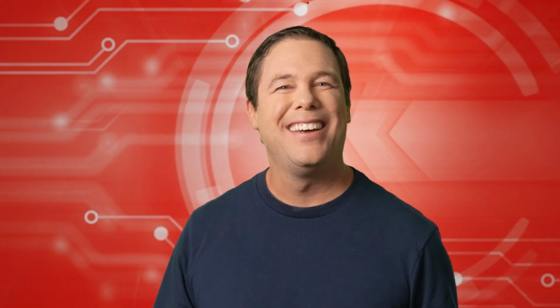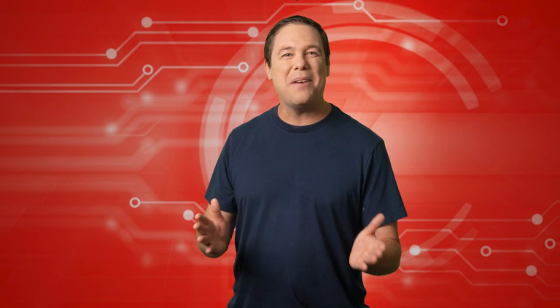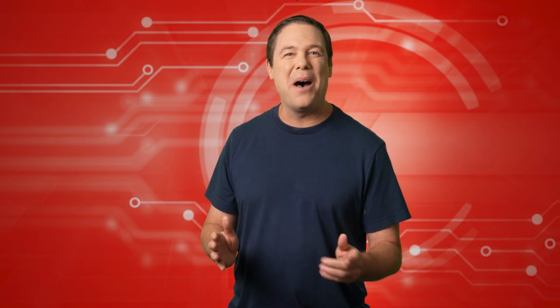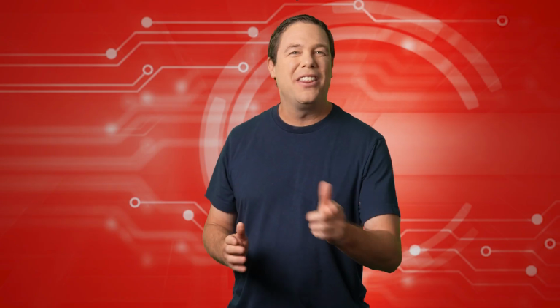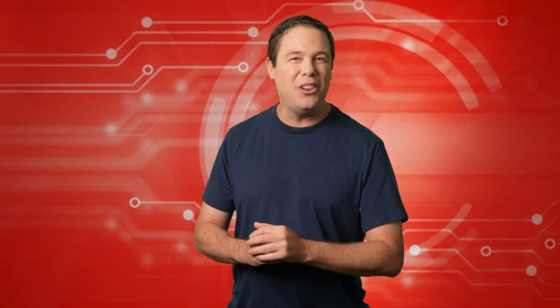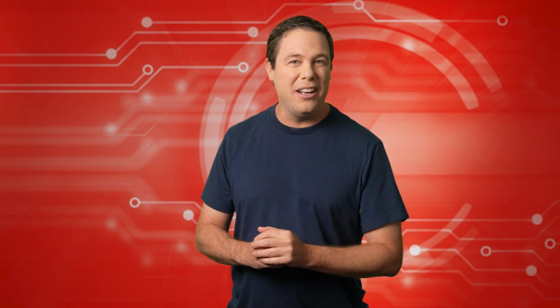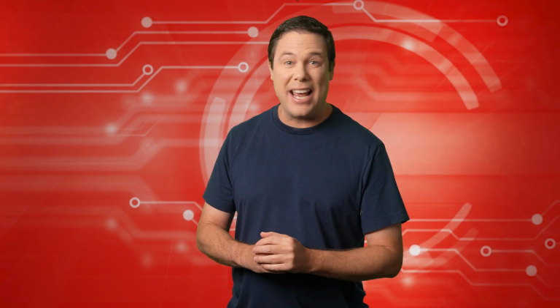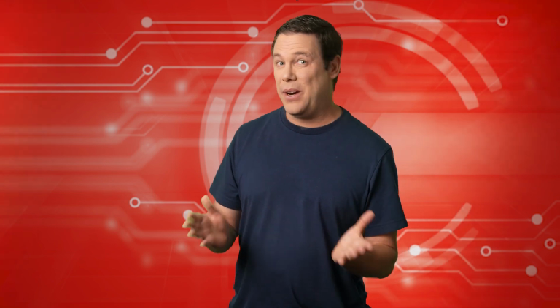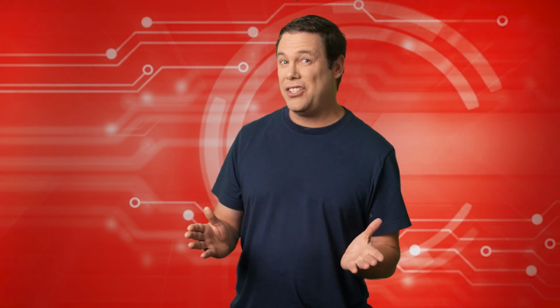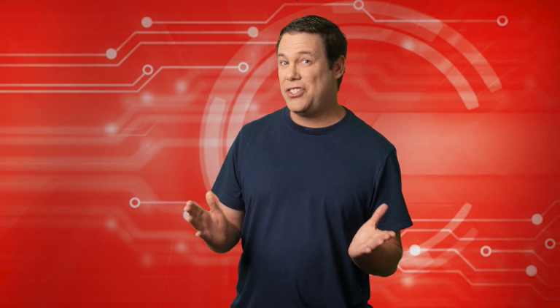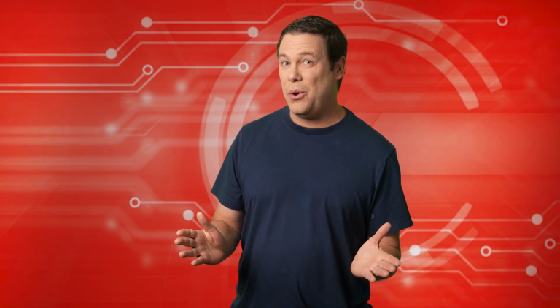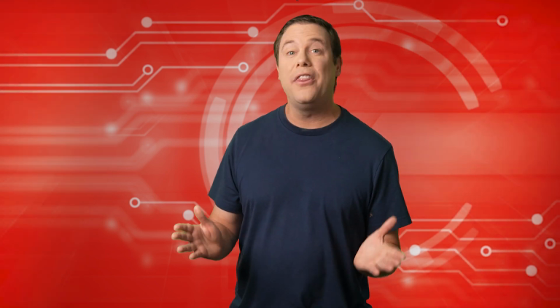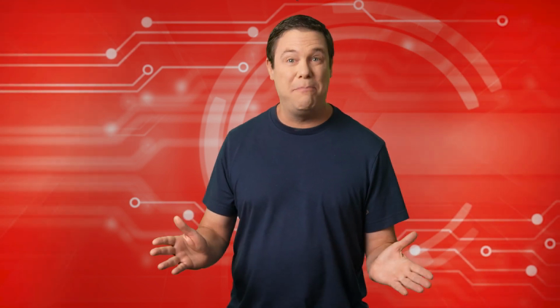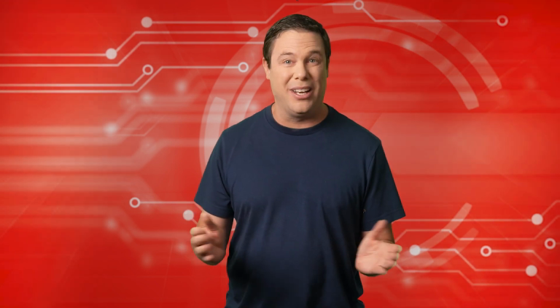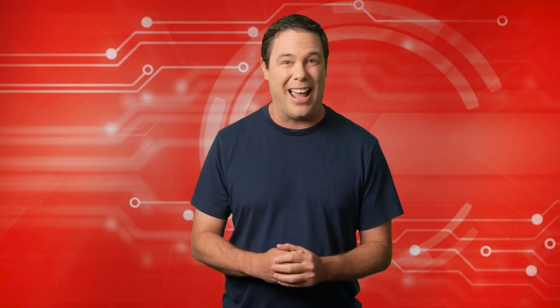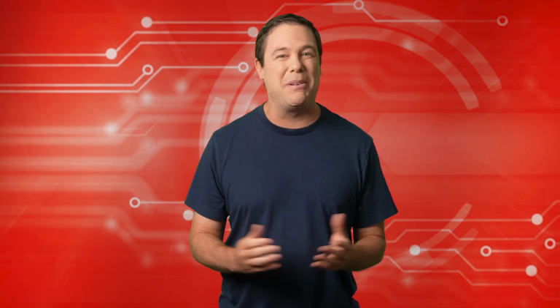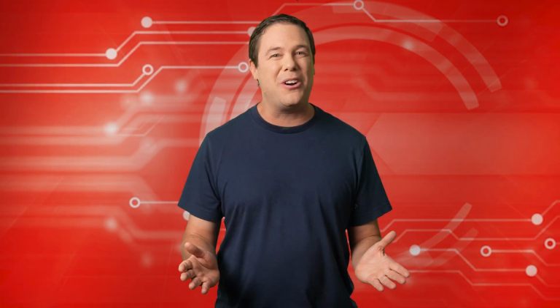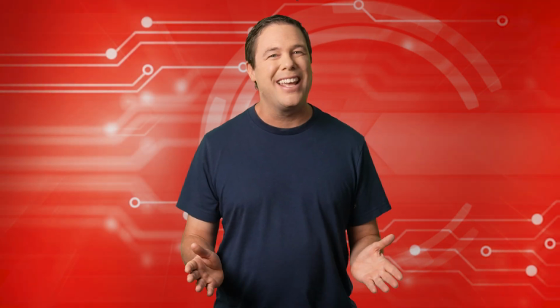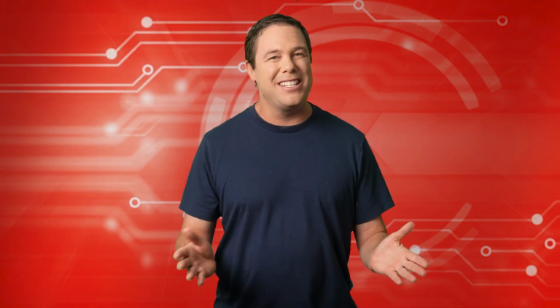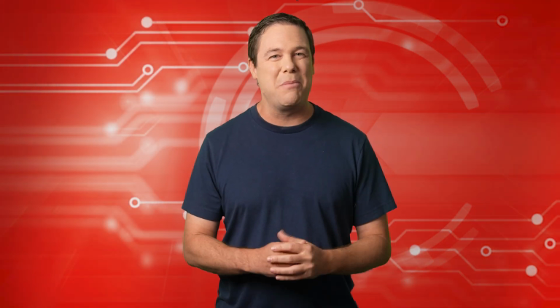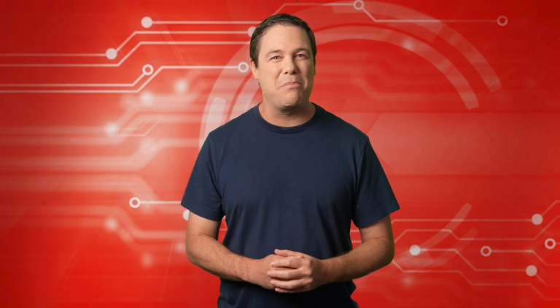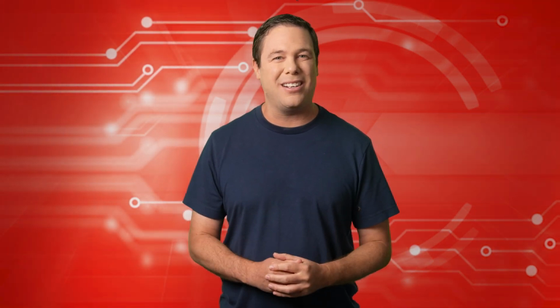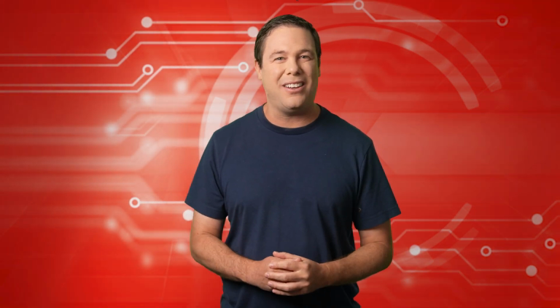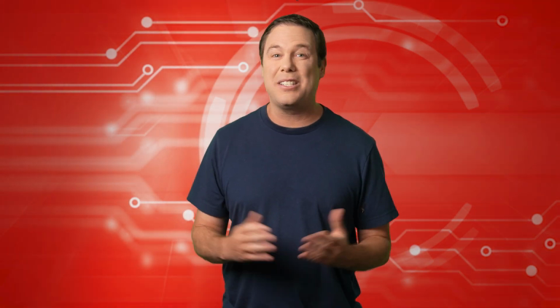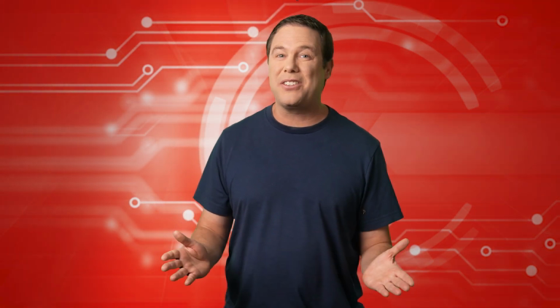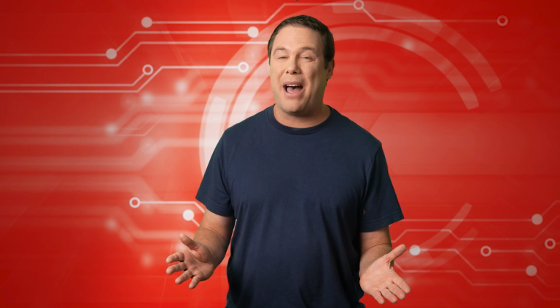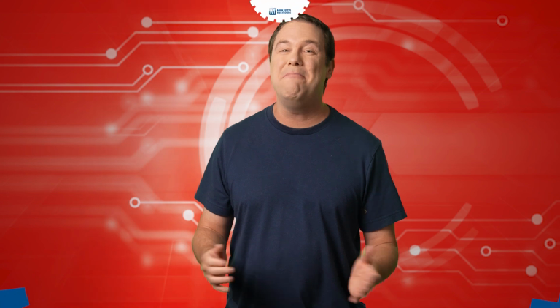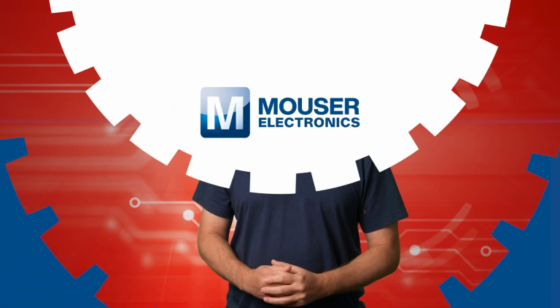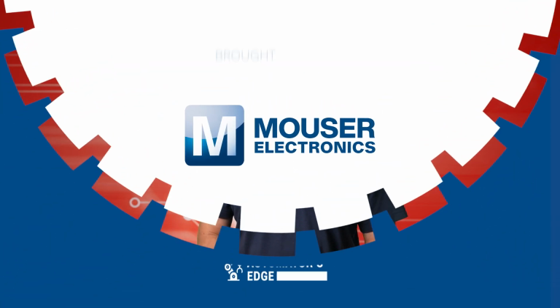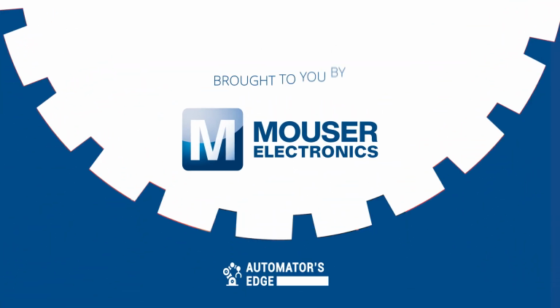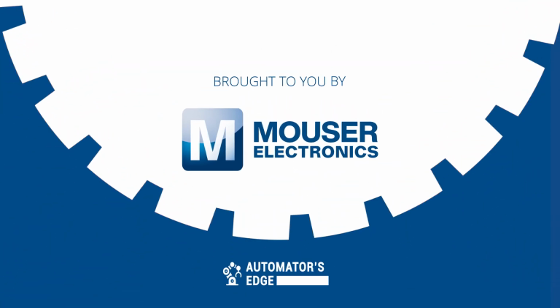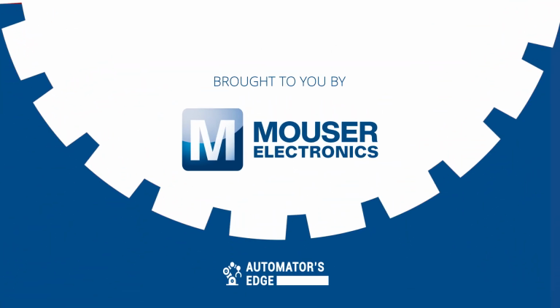Coming up, the looking glass transitions to the building glass. But first, it's our premier product highlight sponsored by Mouser Electronics.